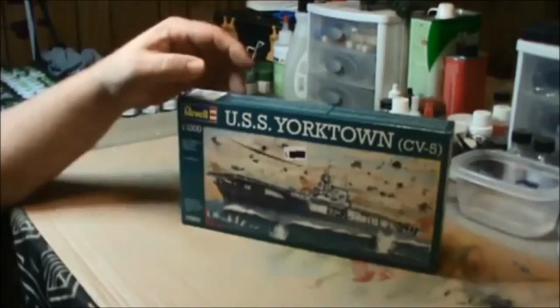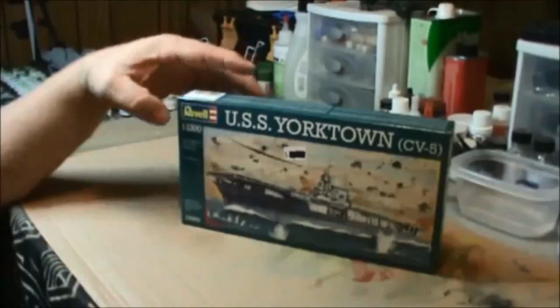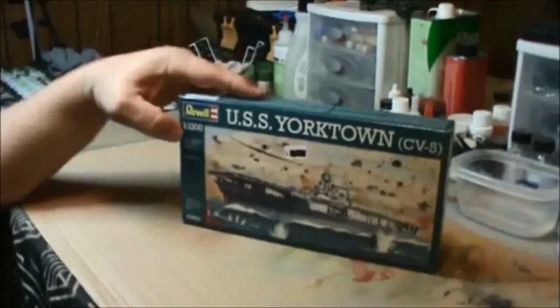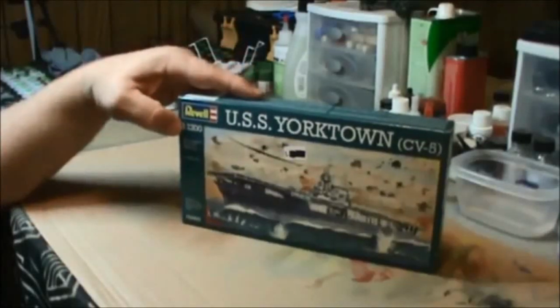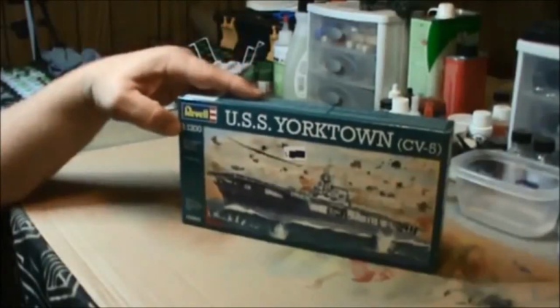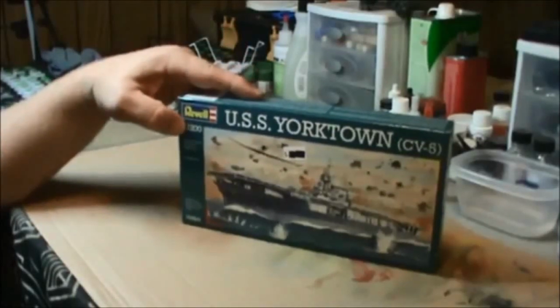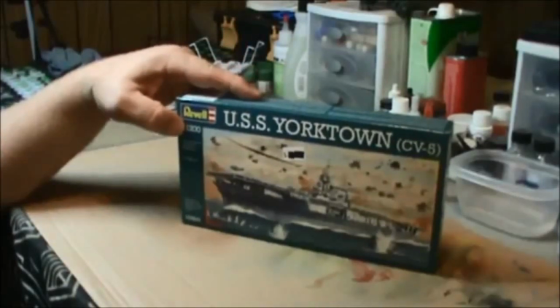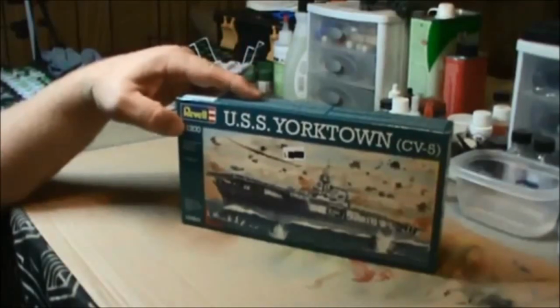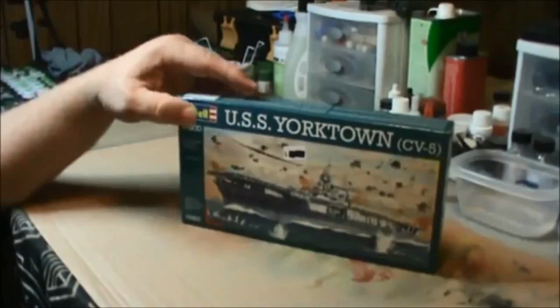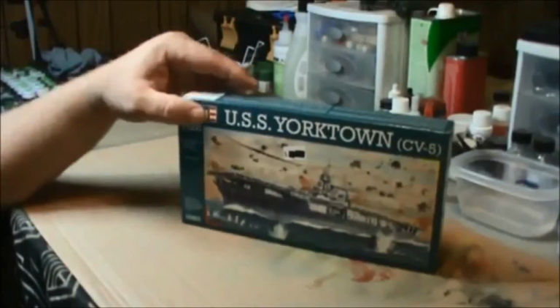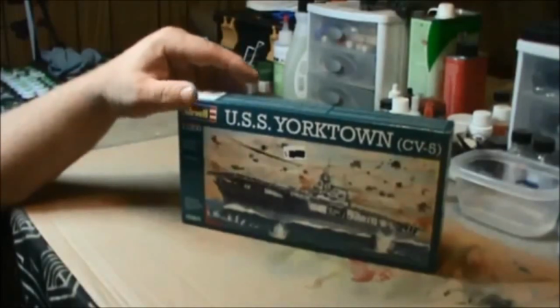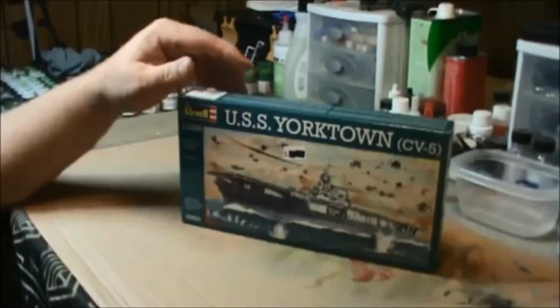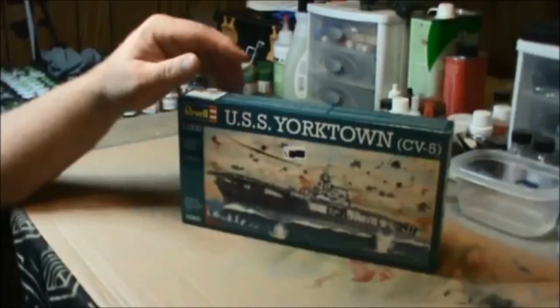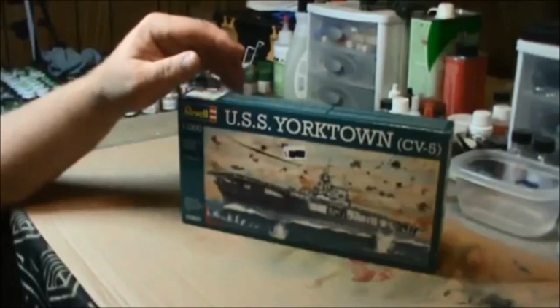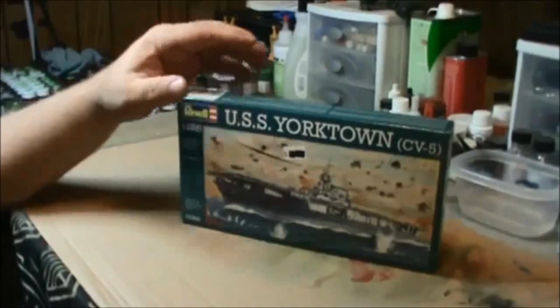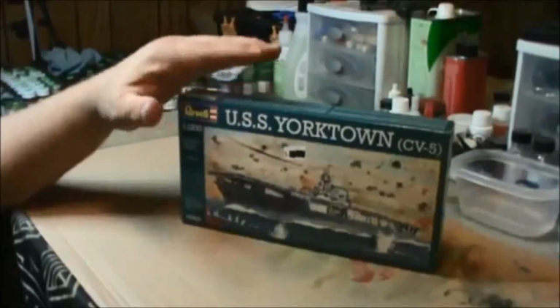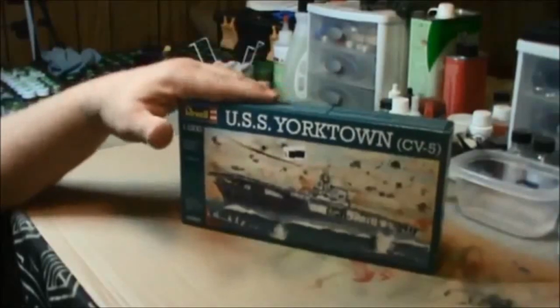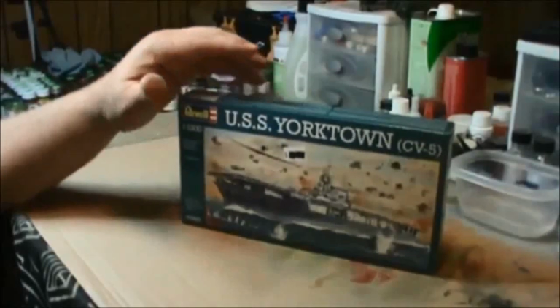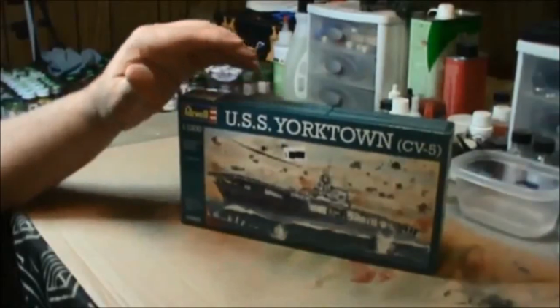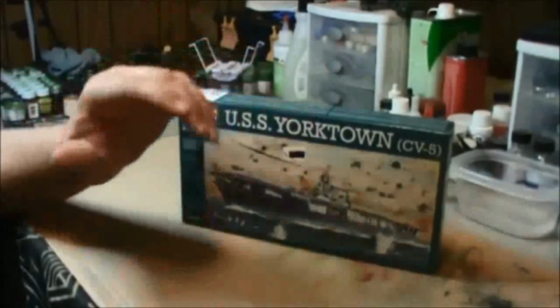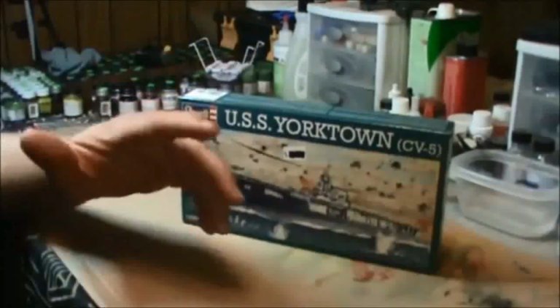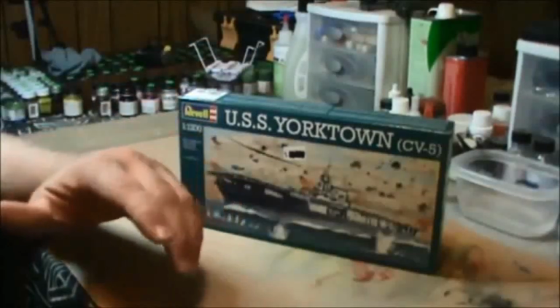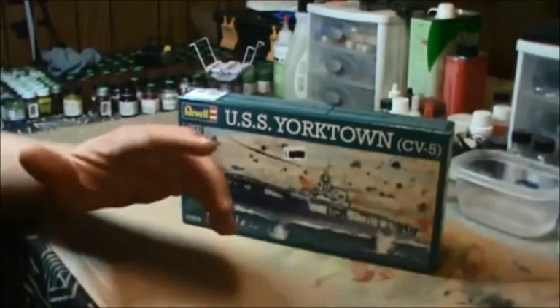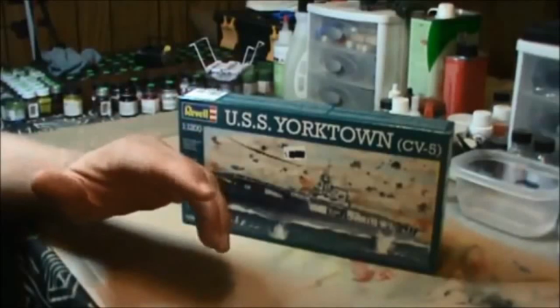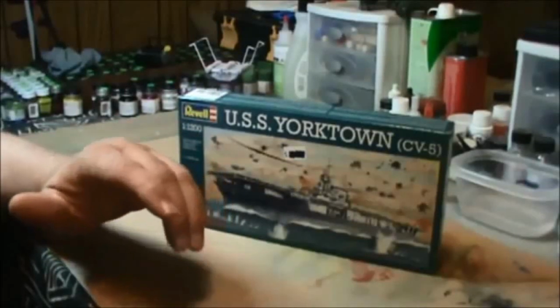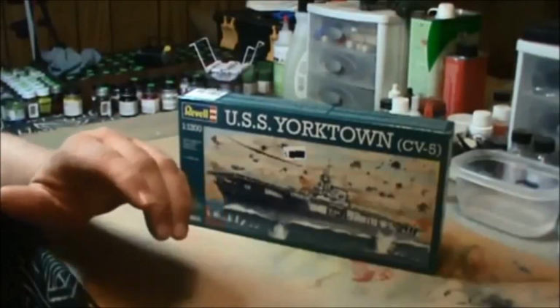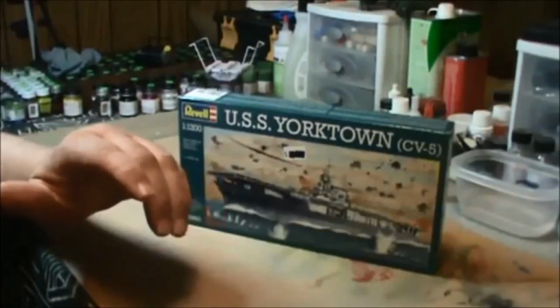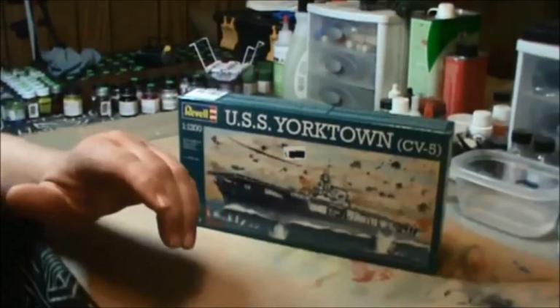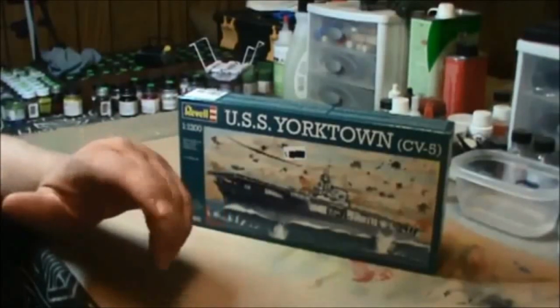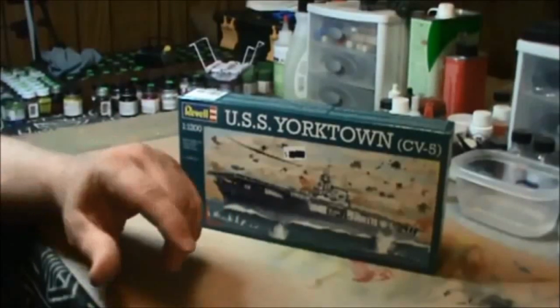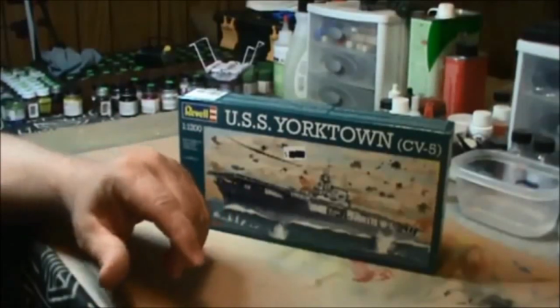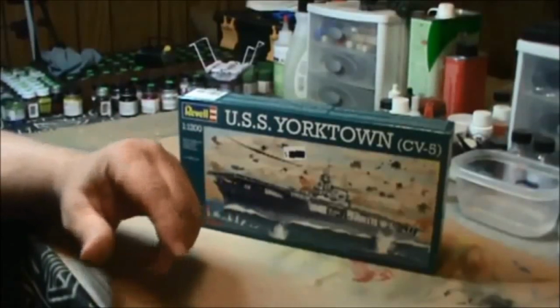It's the Revell USS Yorktown CV5, in 1/1200 scale. It's a small kit. I figure for myself, not having built one before, a smaller kit would be a great thing to start out with.